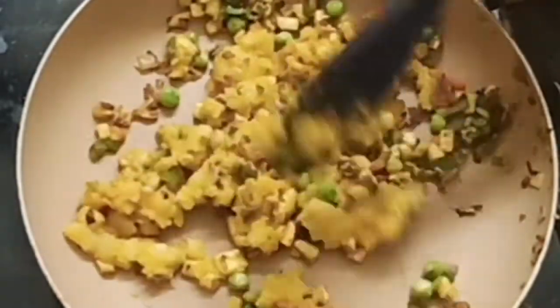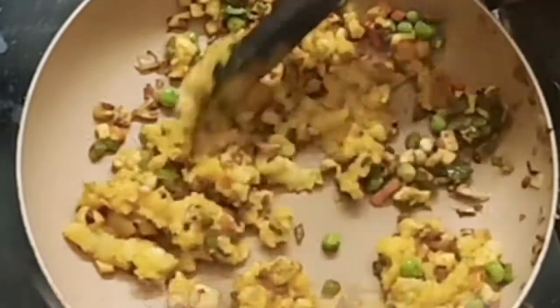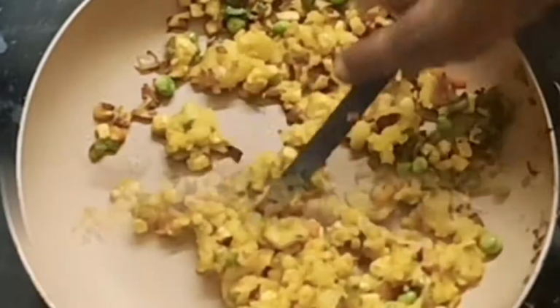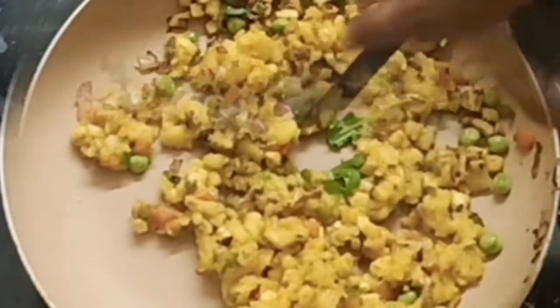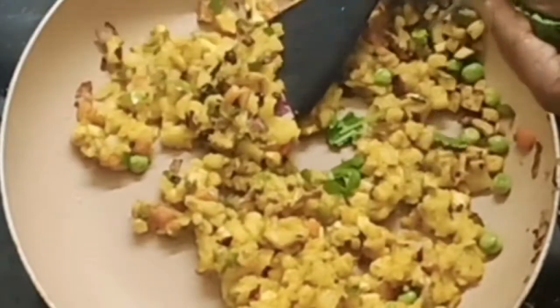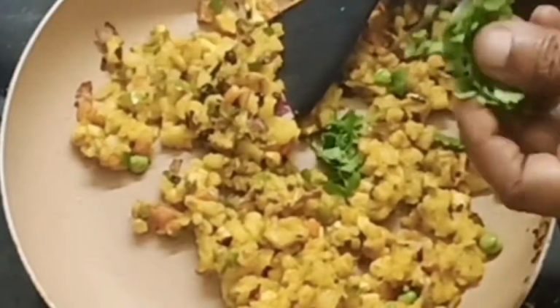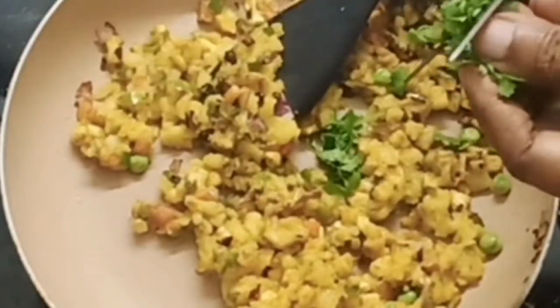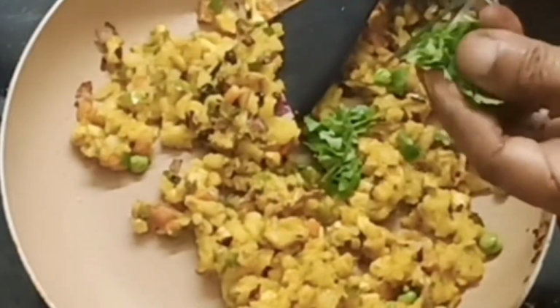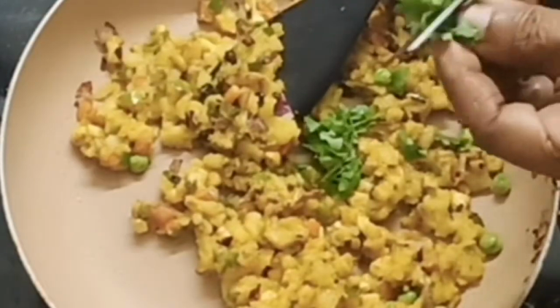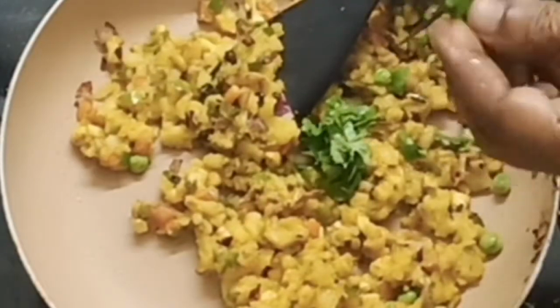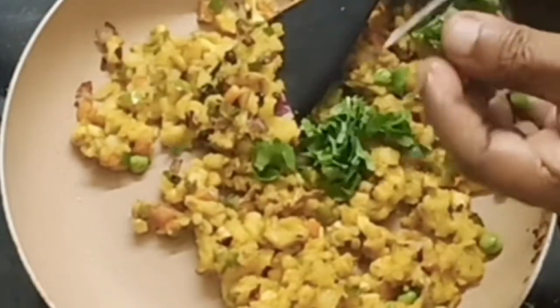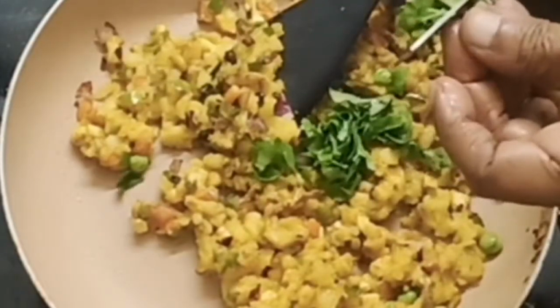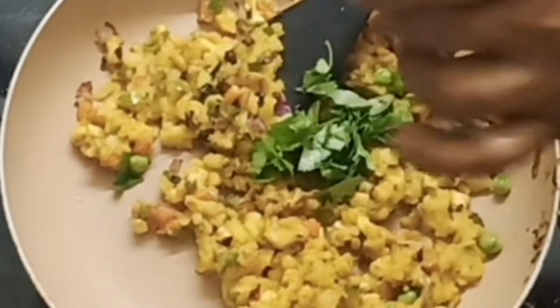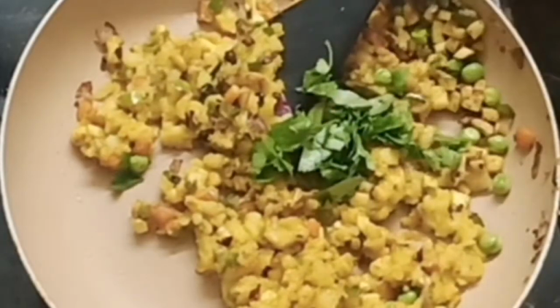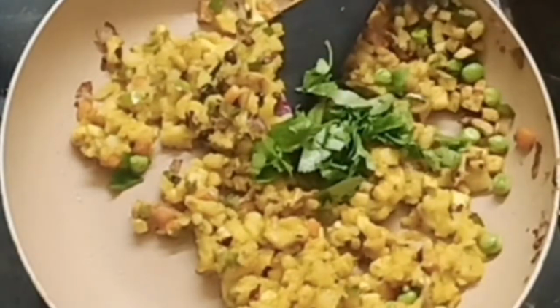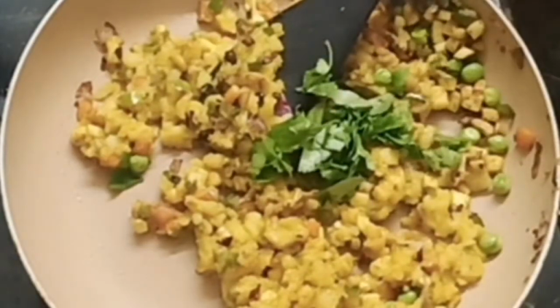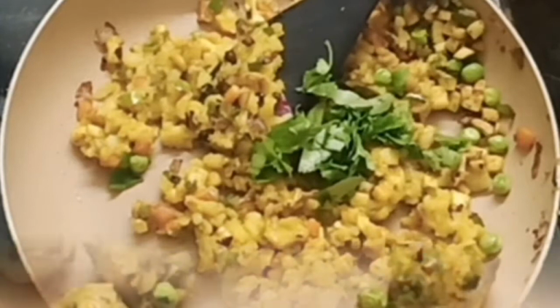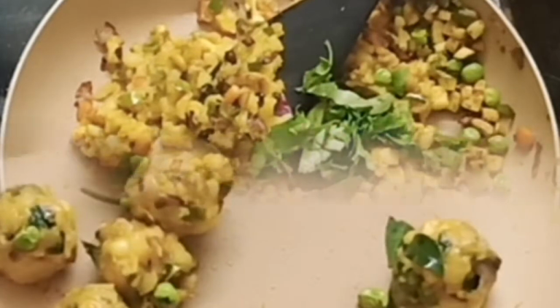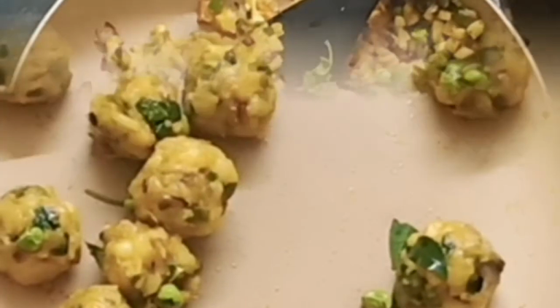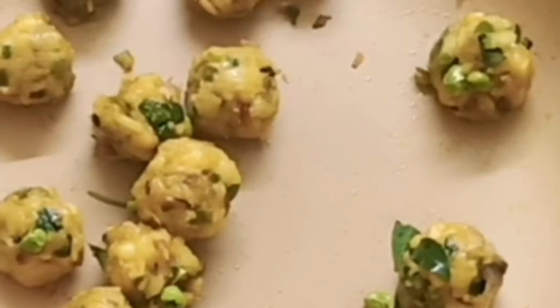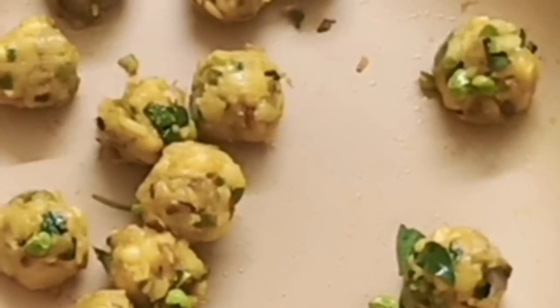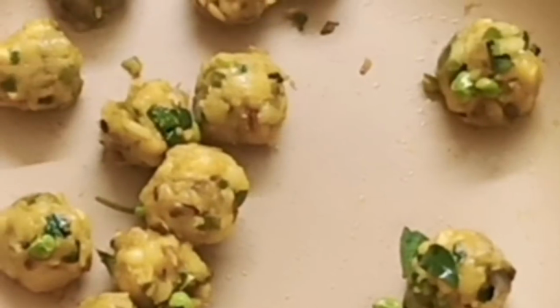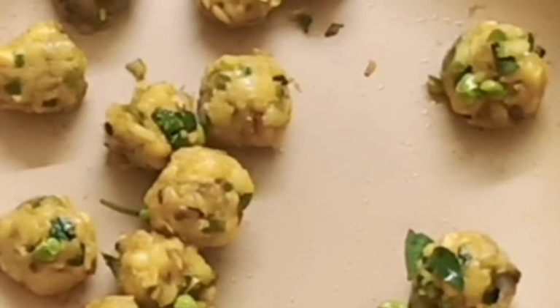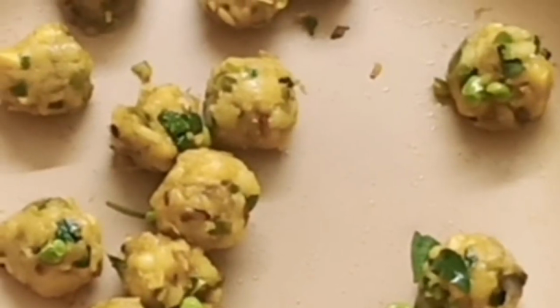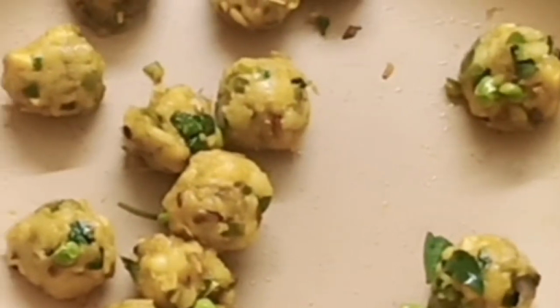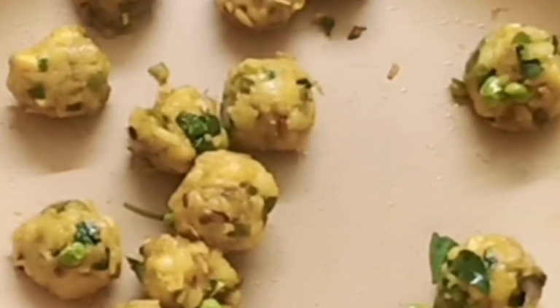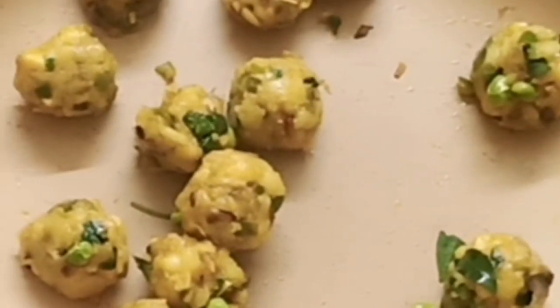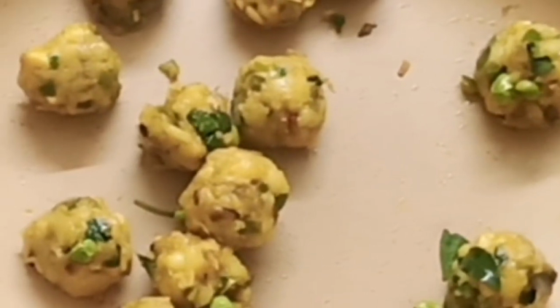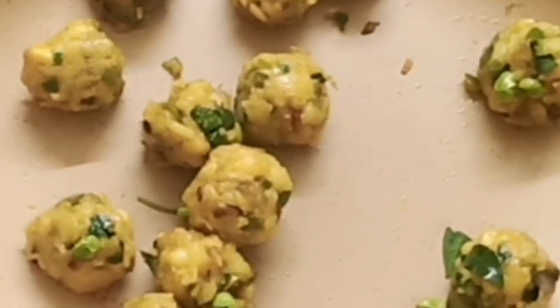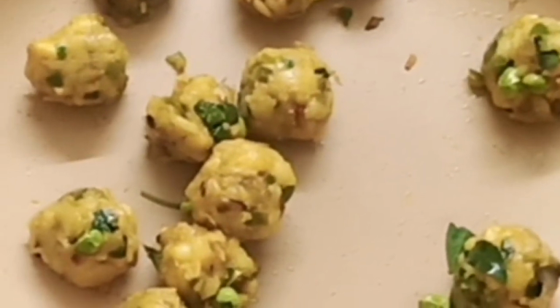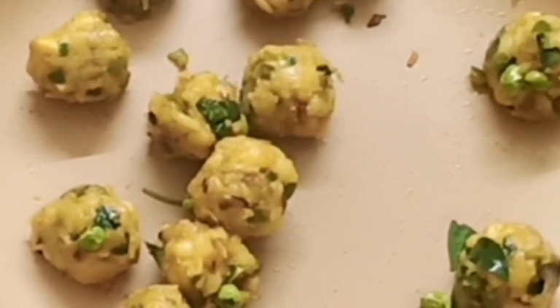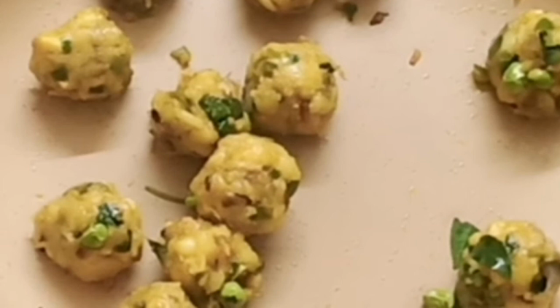When it's ready, put some small small pieces. Add some small pieces.